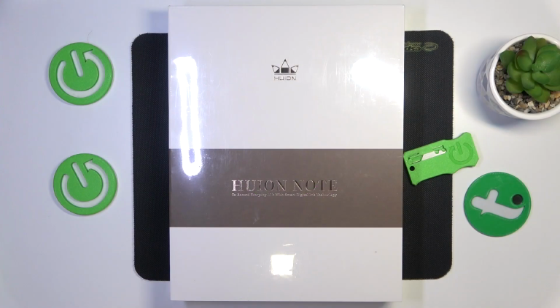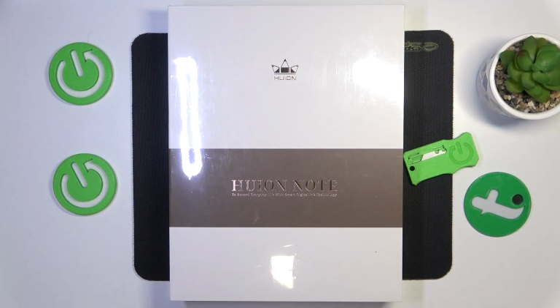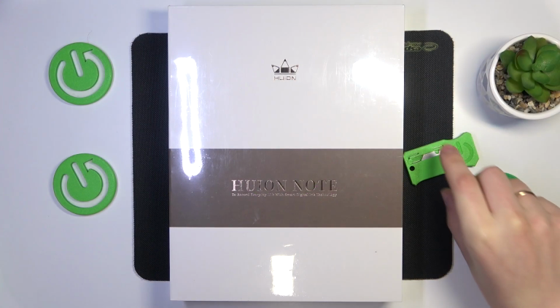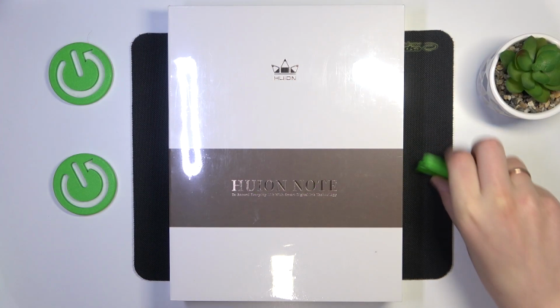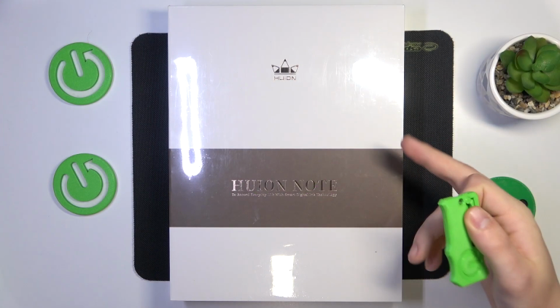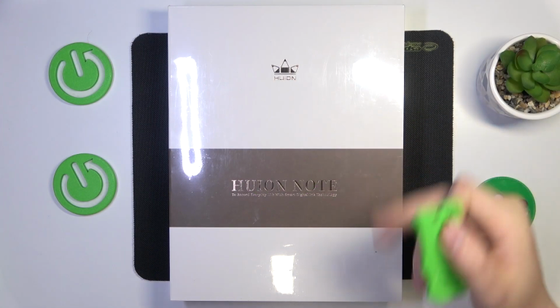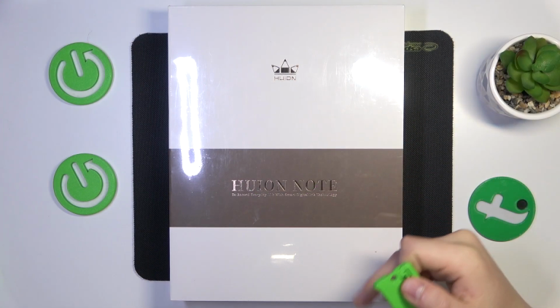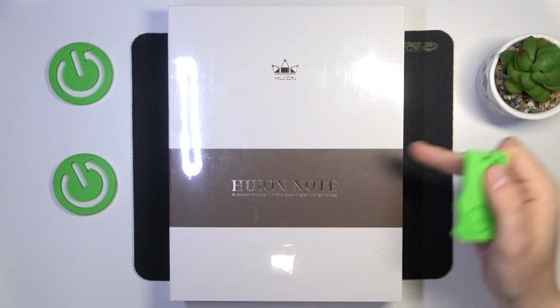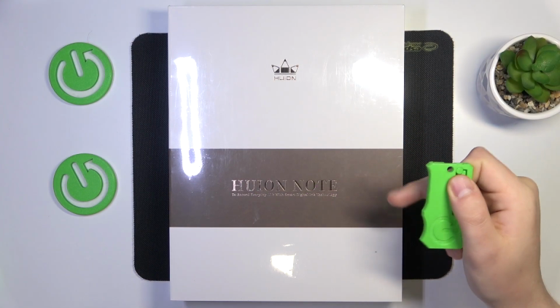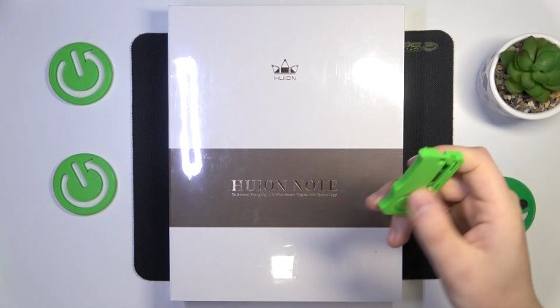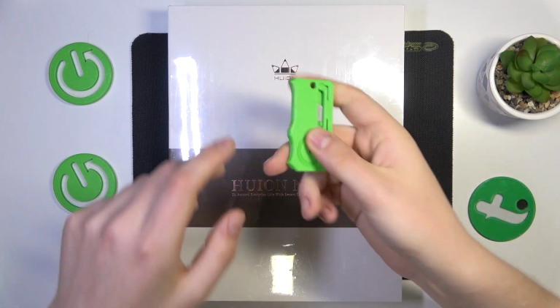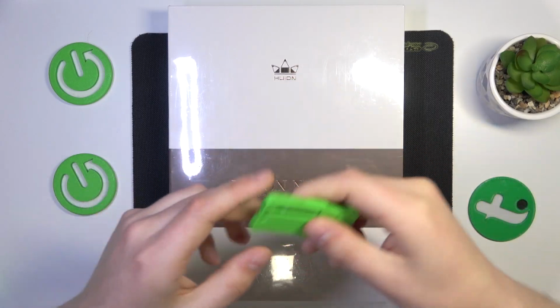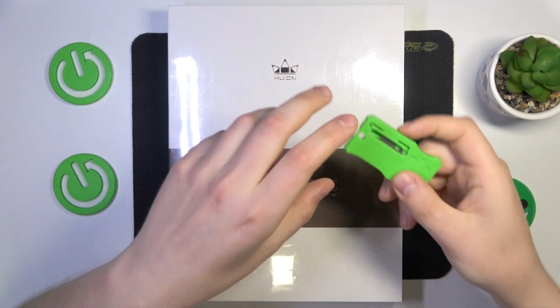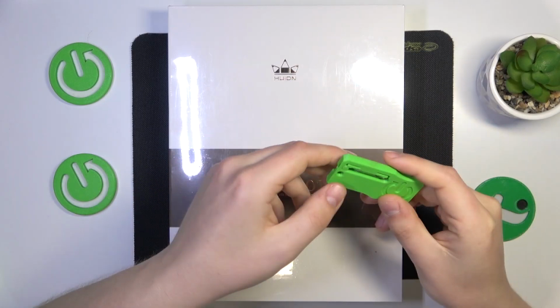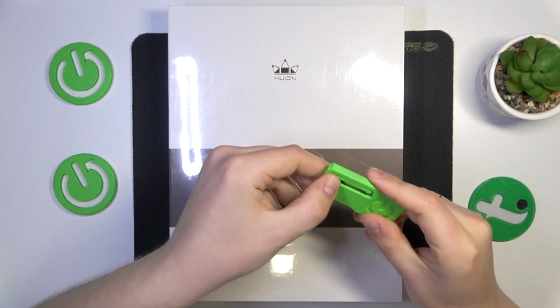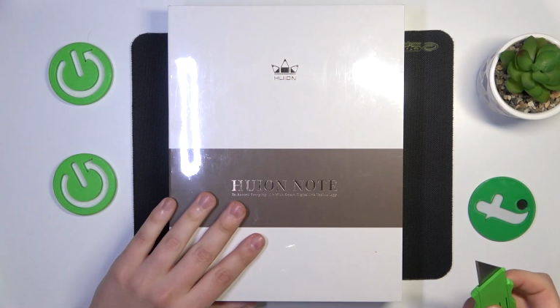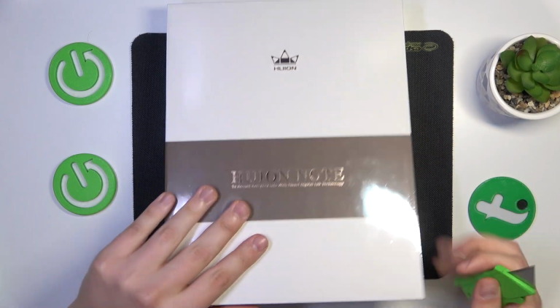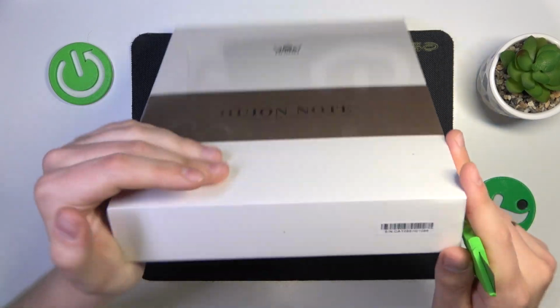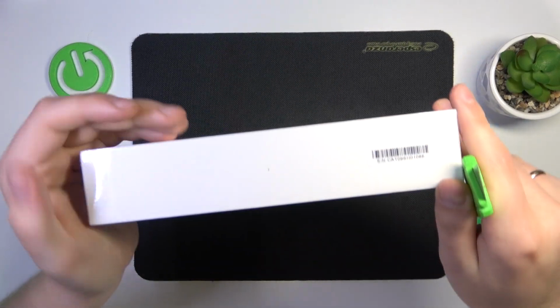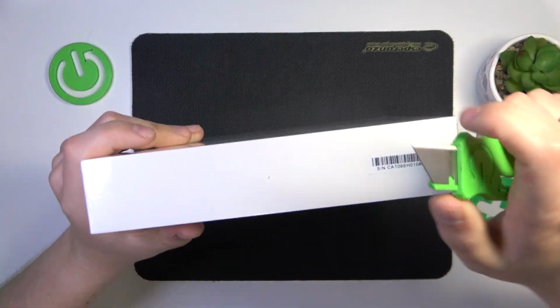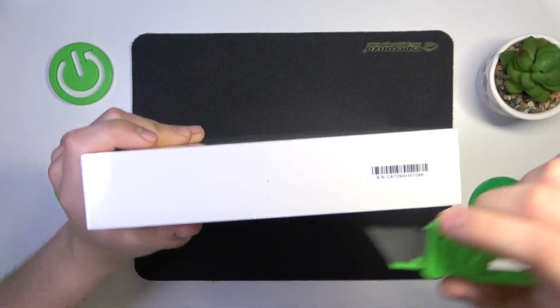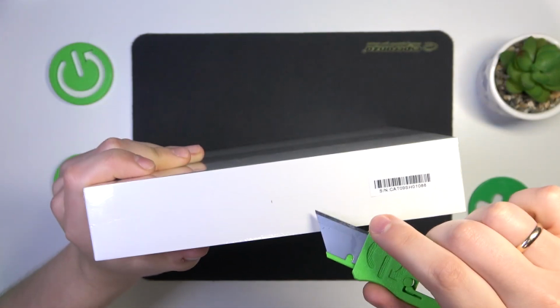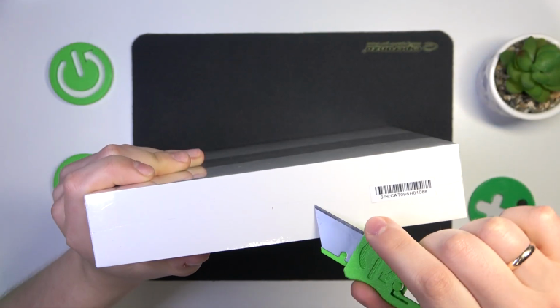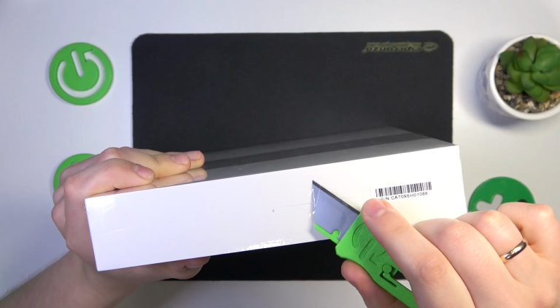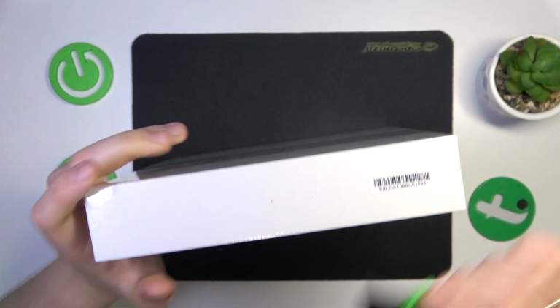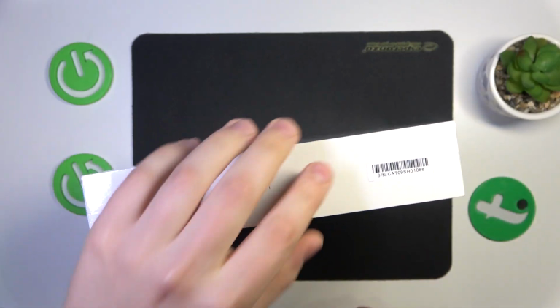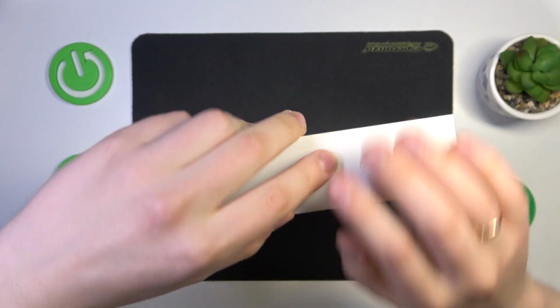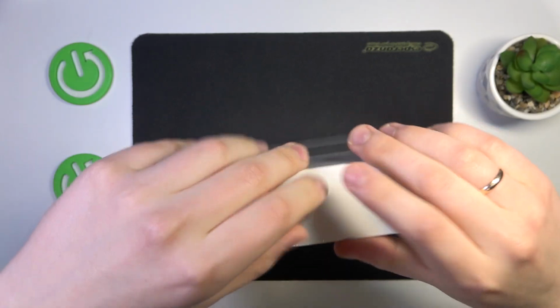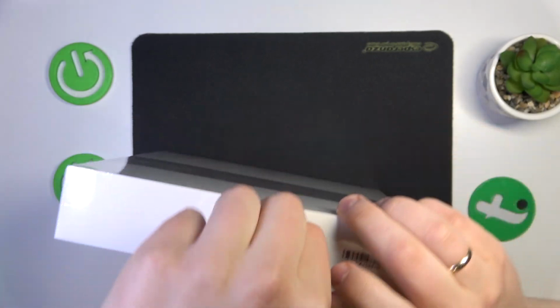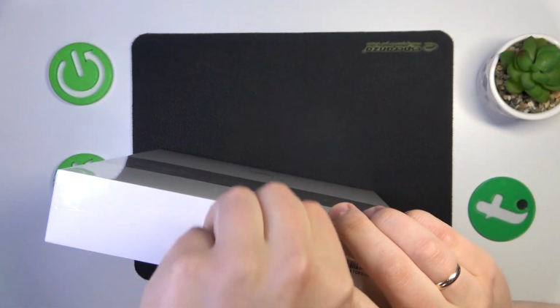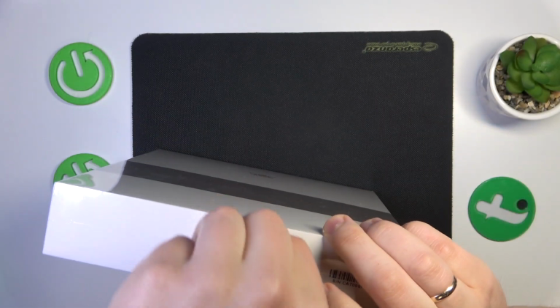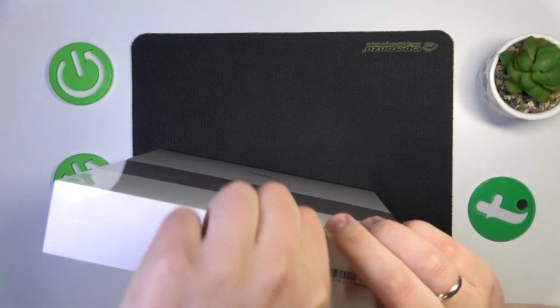In the beginning we will obviously need to take this packaging foil off. I have this handy knife. Now I can cut this foil somewhere here and take it off.